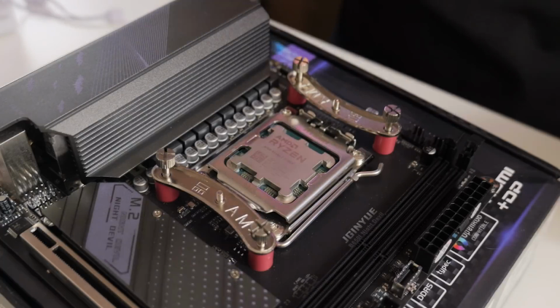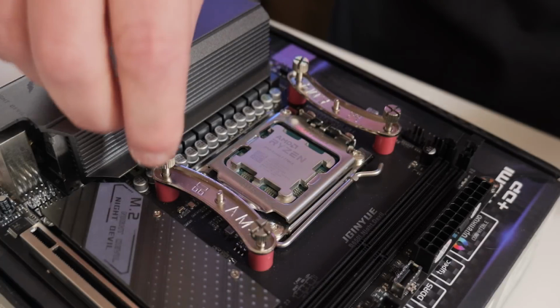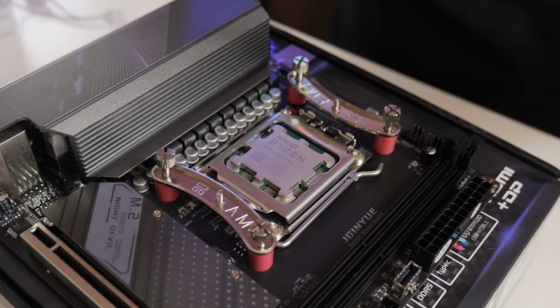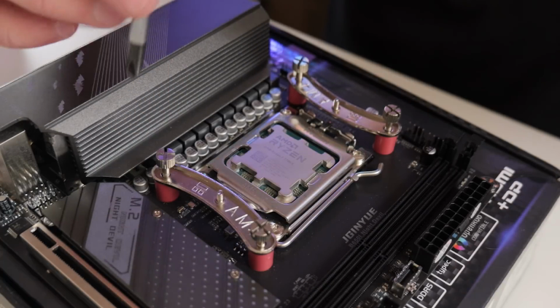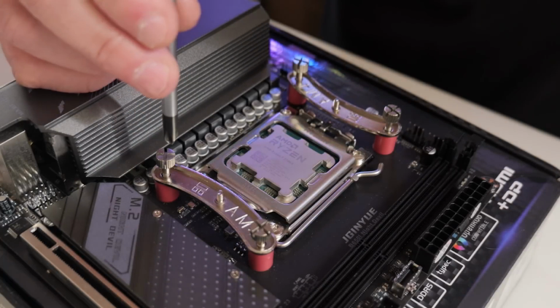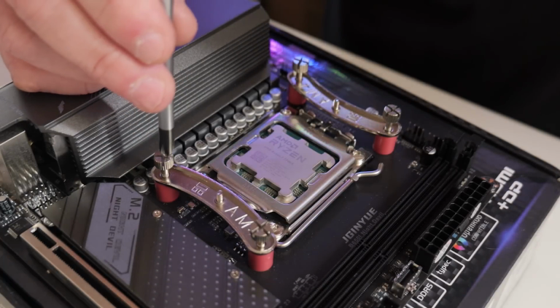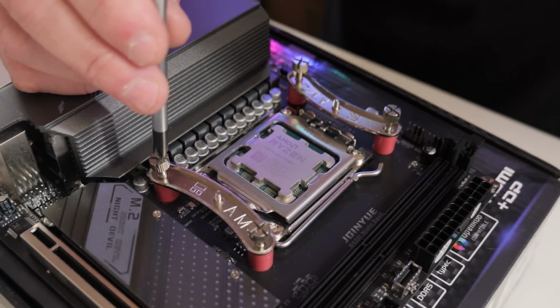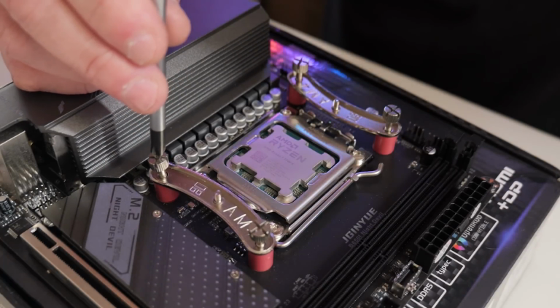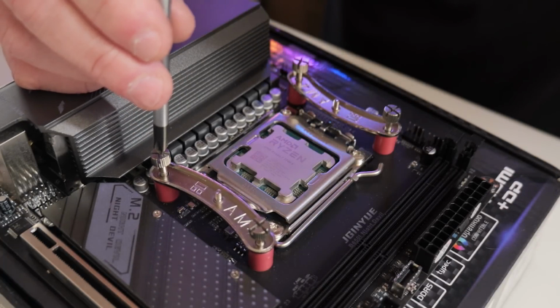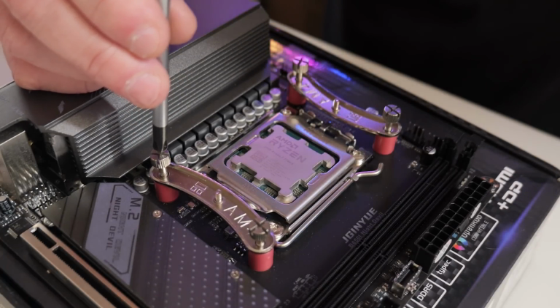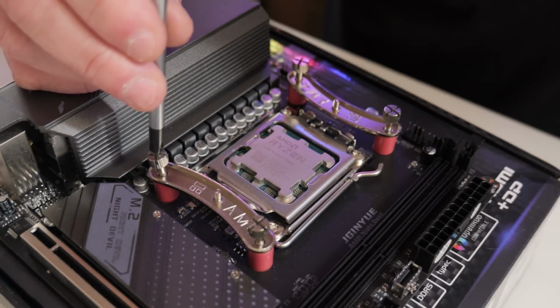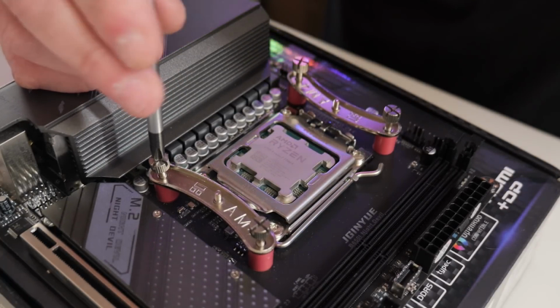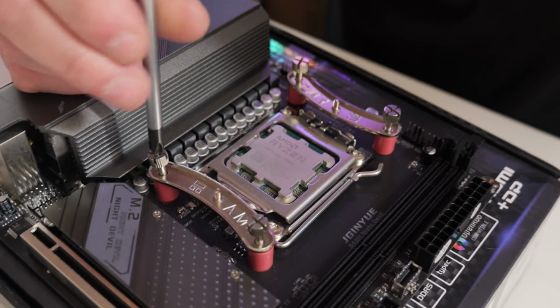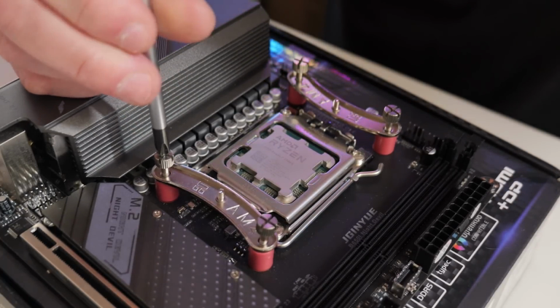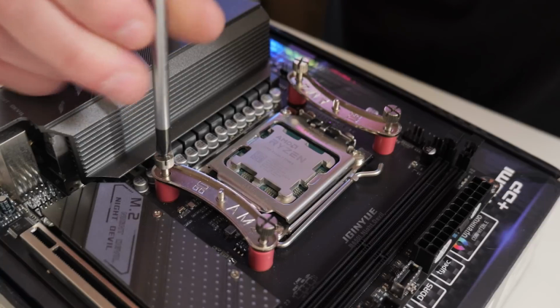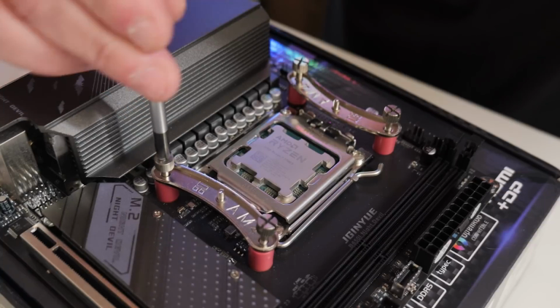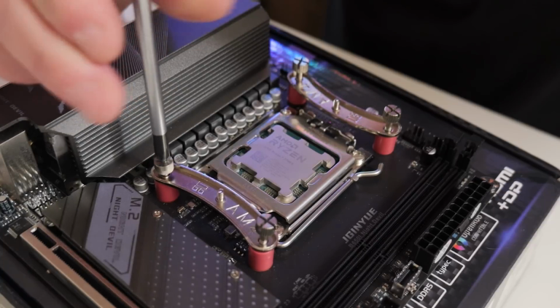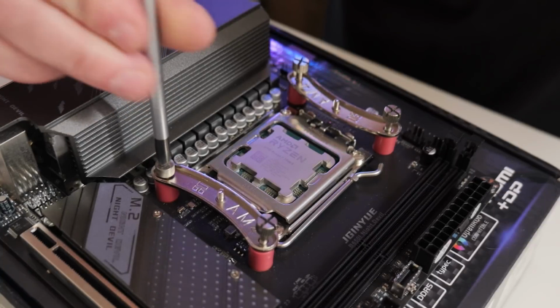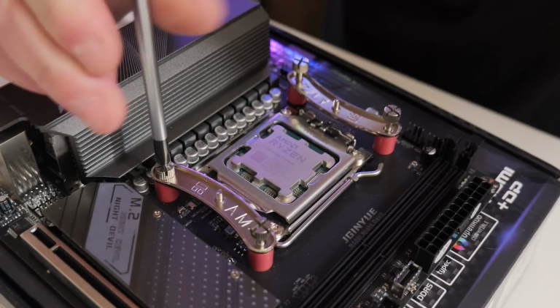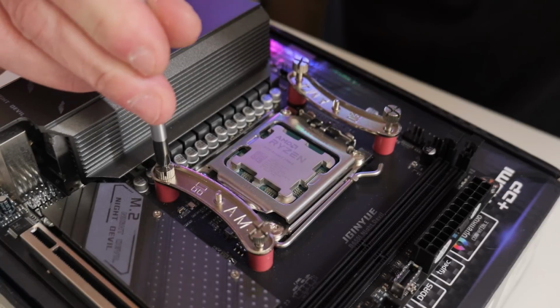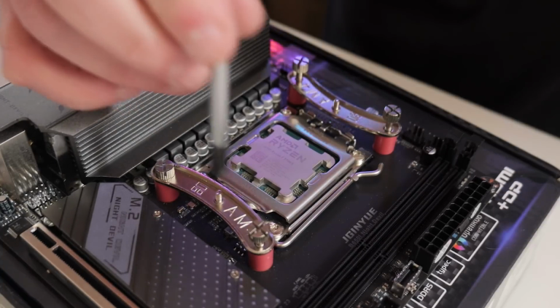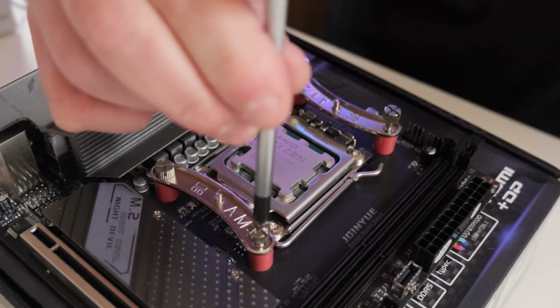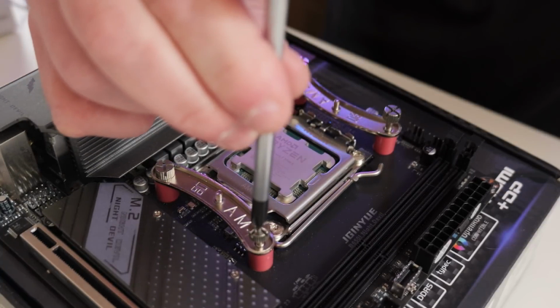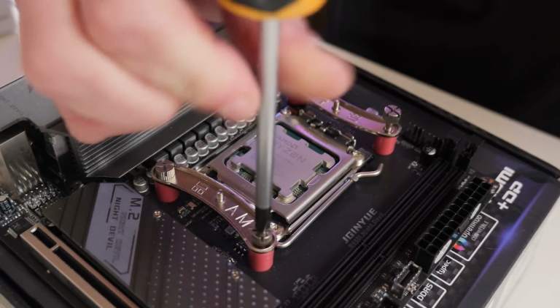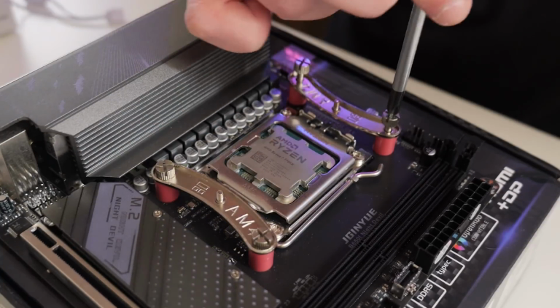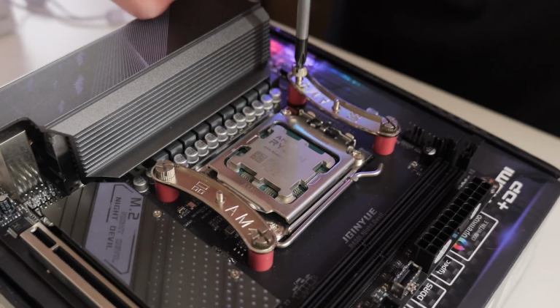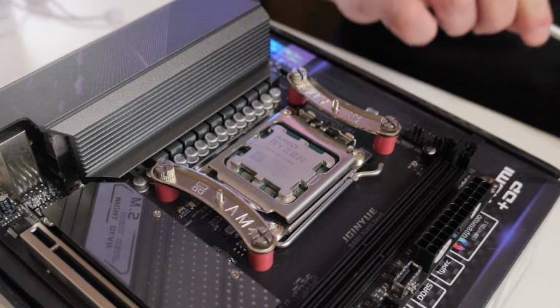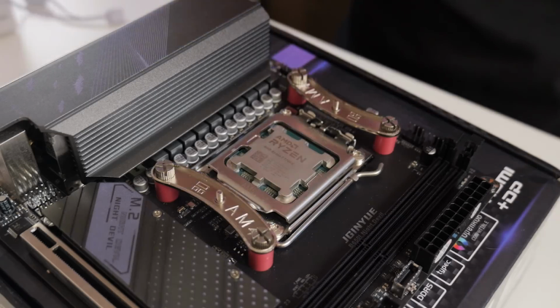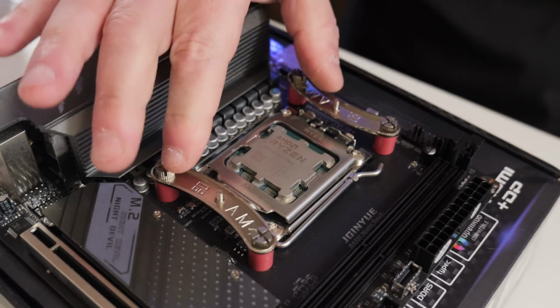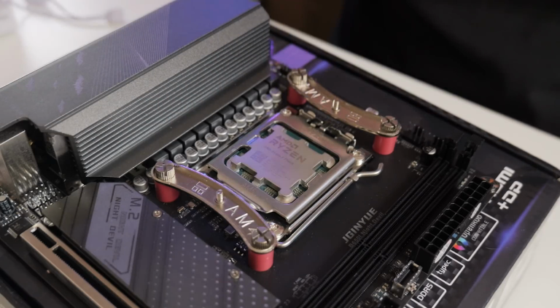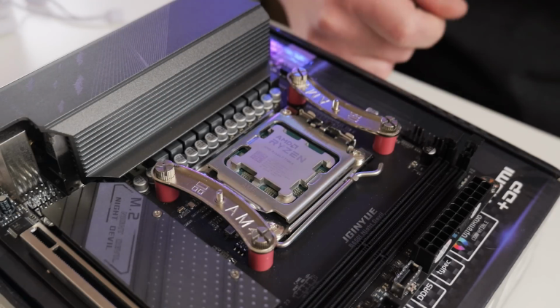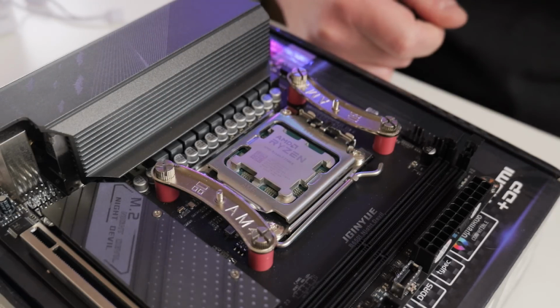Next you can take your screwdriver or use your fingers — you can do them up thumb tight if you wish. It doesn't really make a great deal of difference either way. Just tighten them up until you come to a stop, and you should be left with something which looks very similar to this.